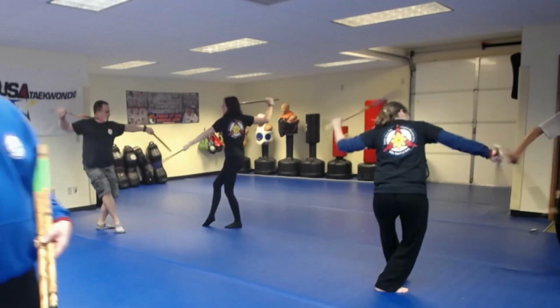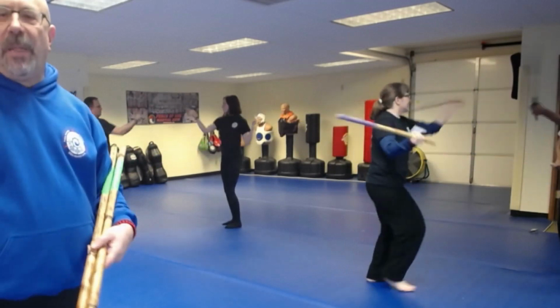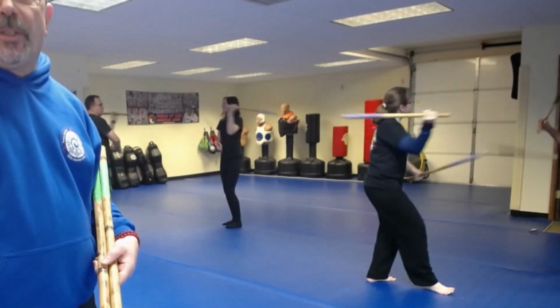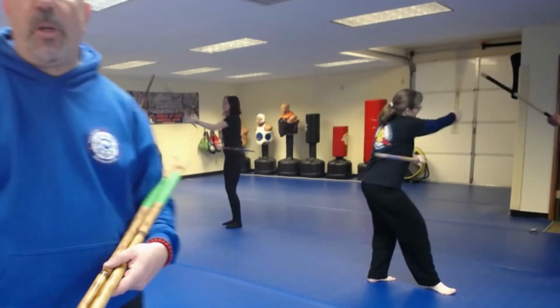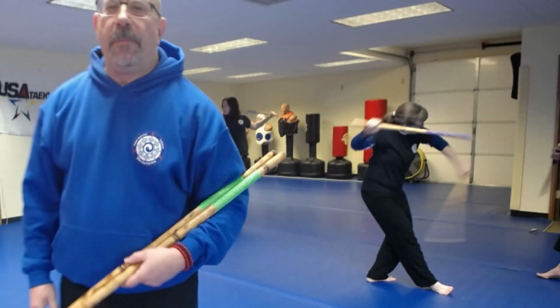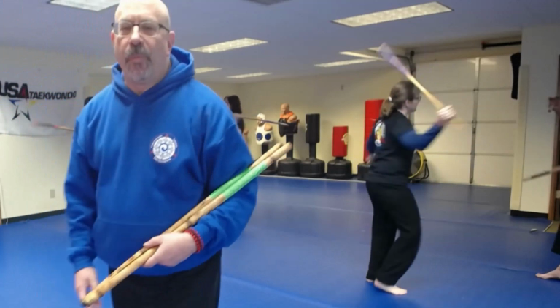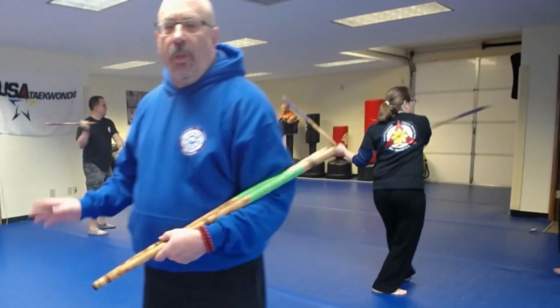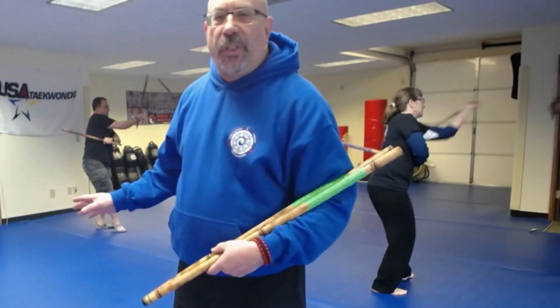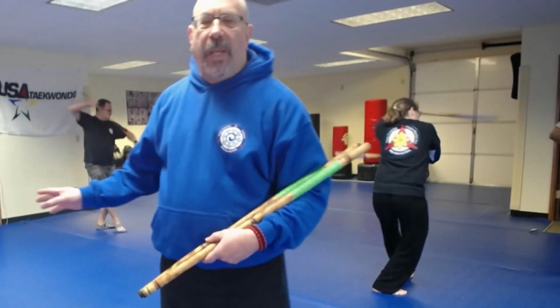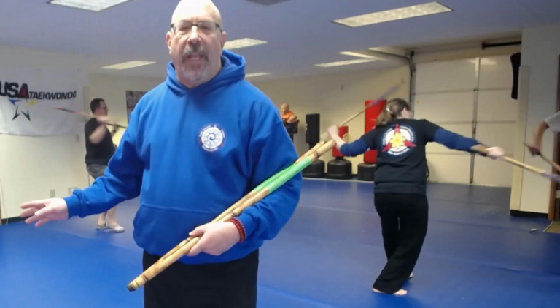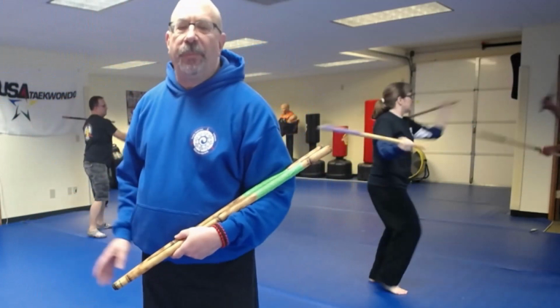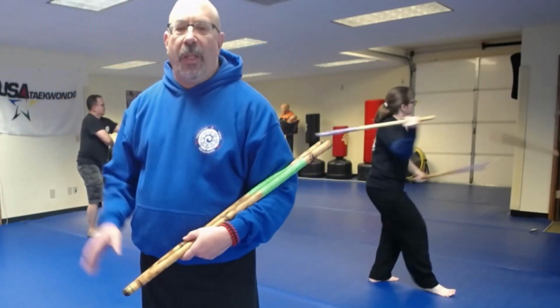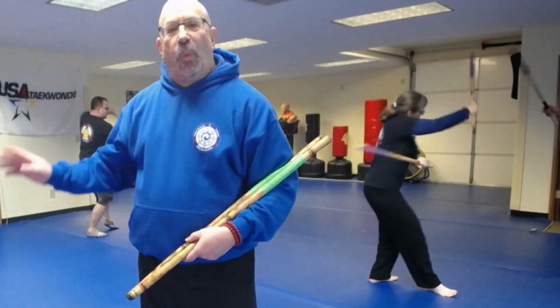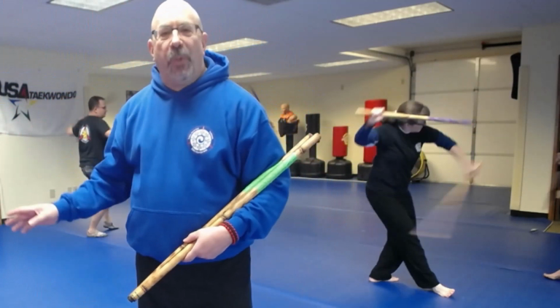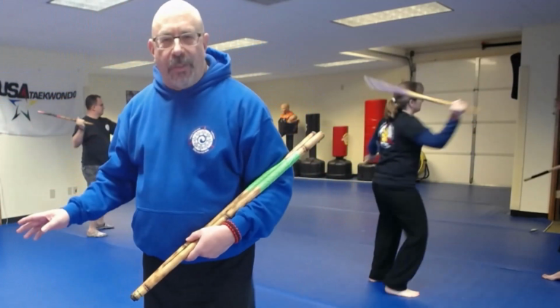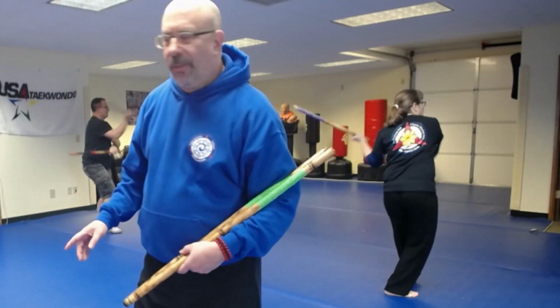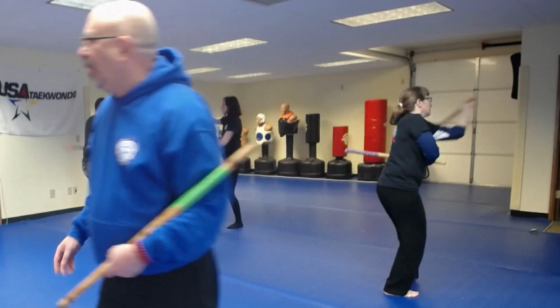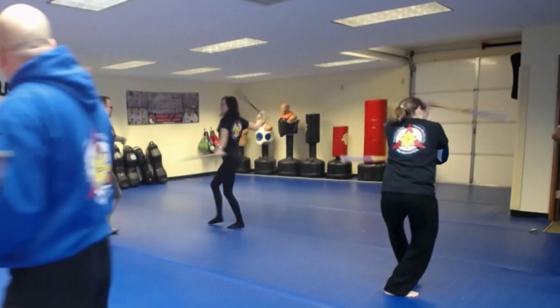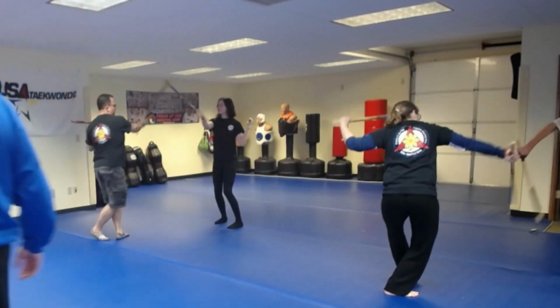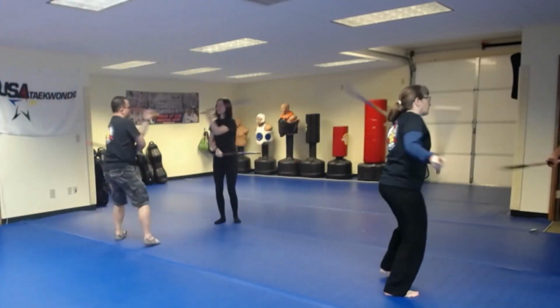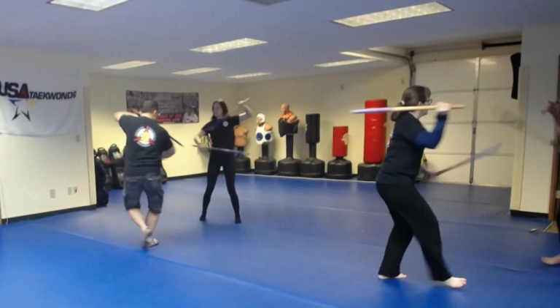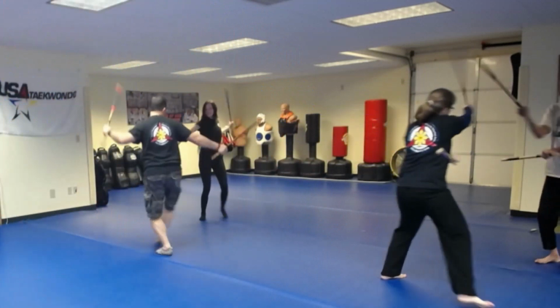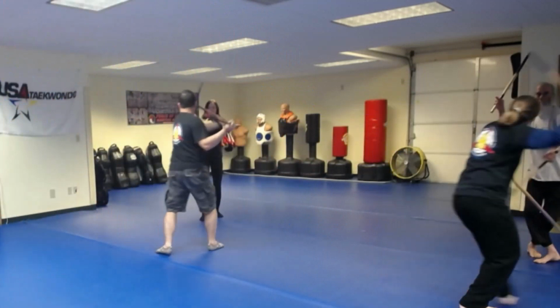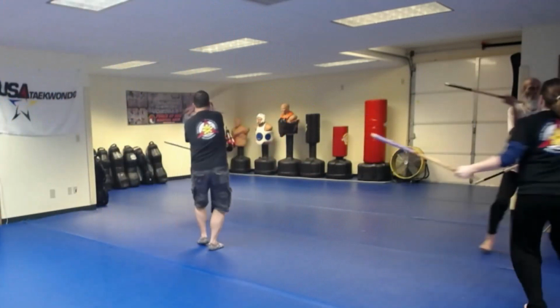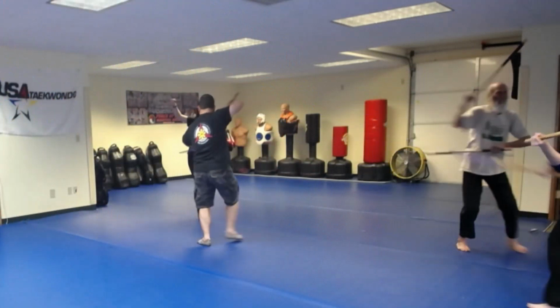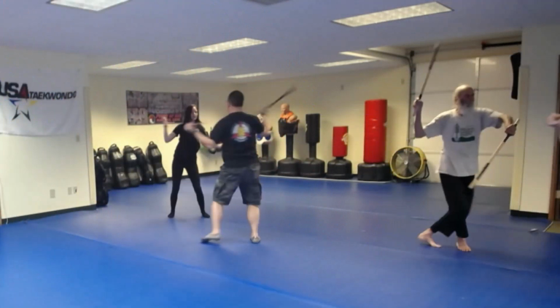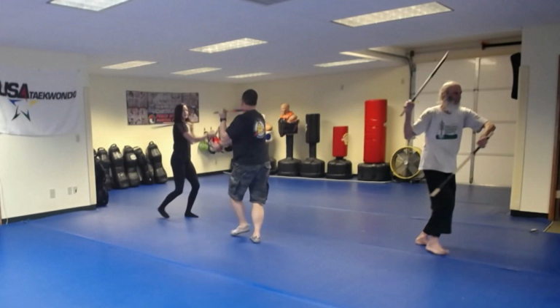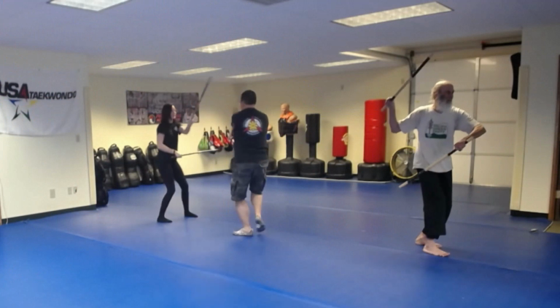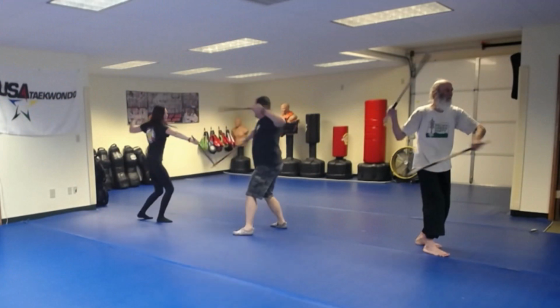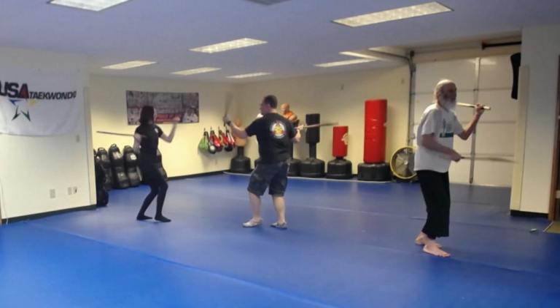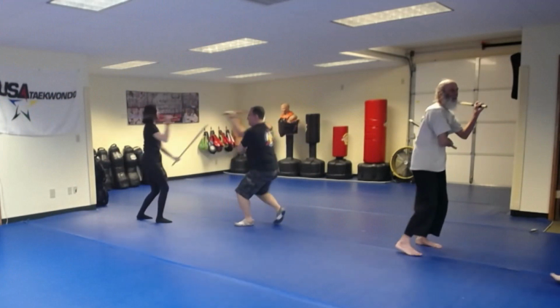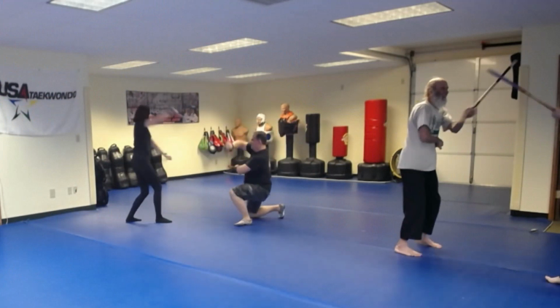To make this a little more fun, once you get to basics, we add movement. Okay guys, move around. Different levels — high, low, kneeling, standing.